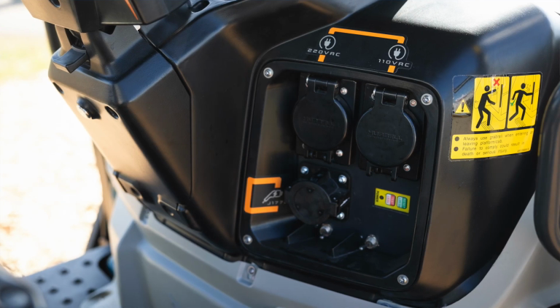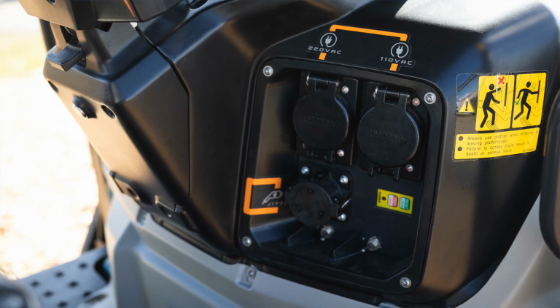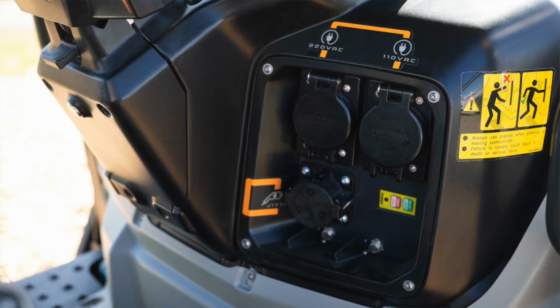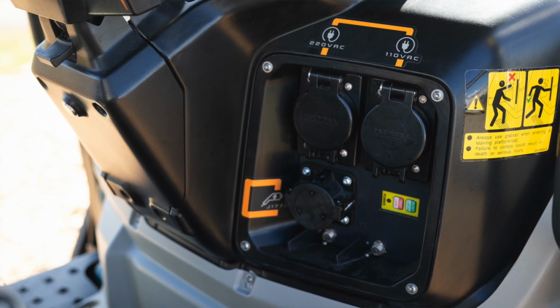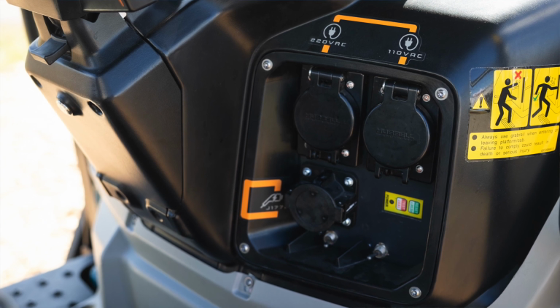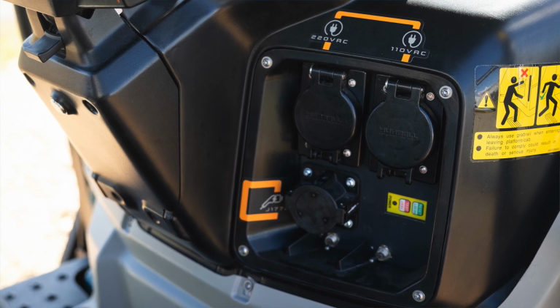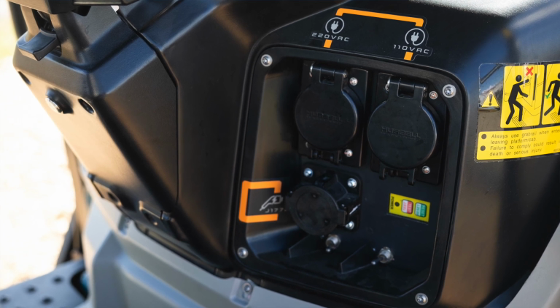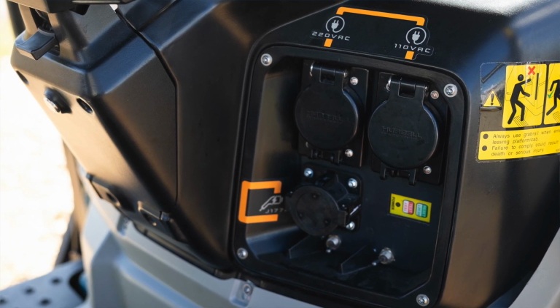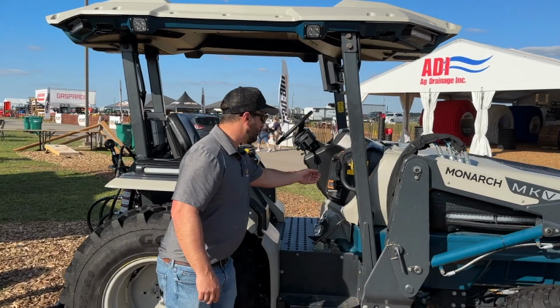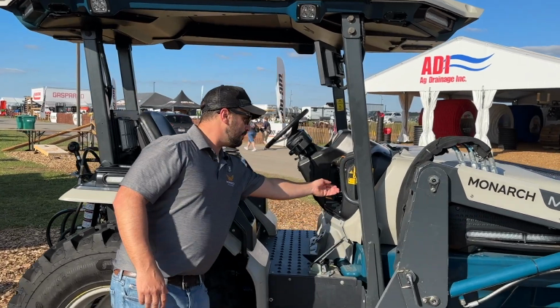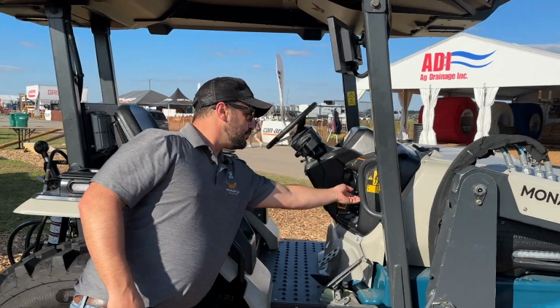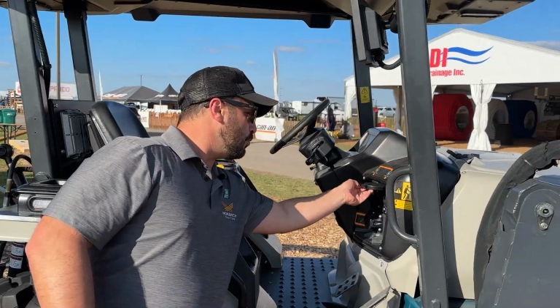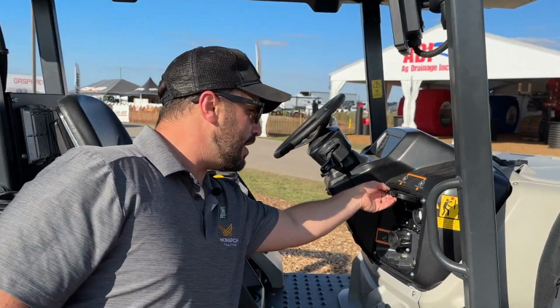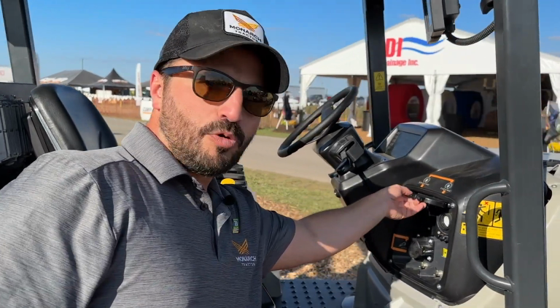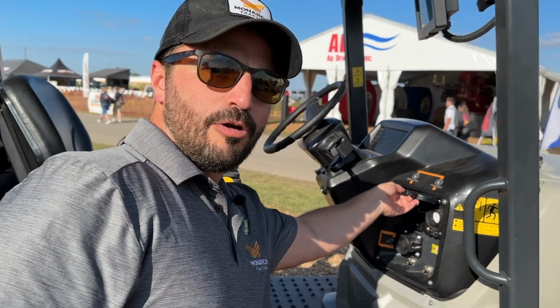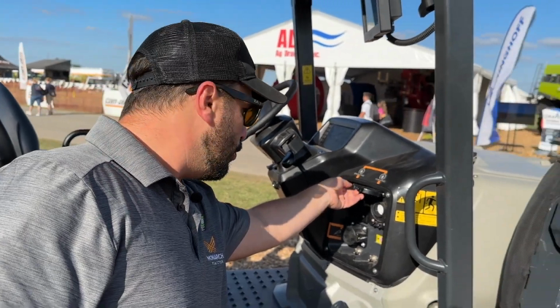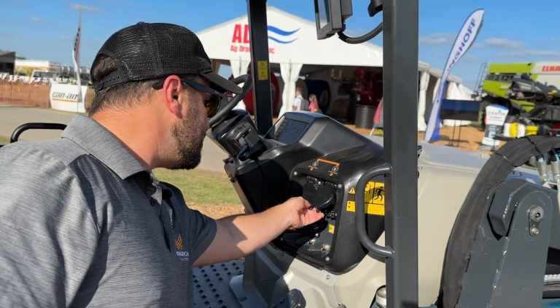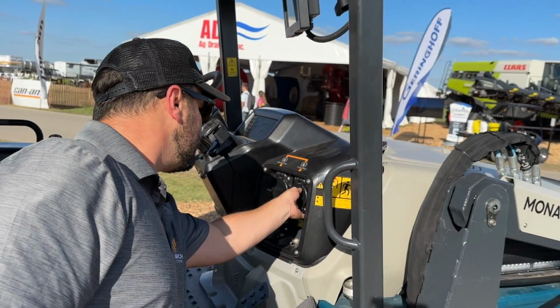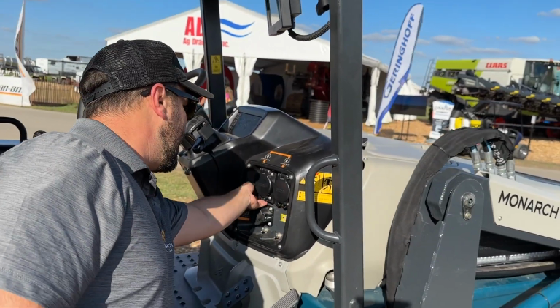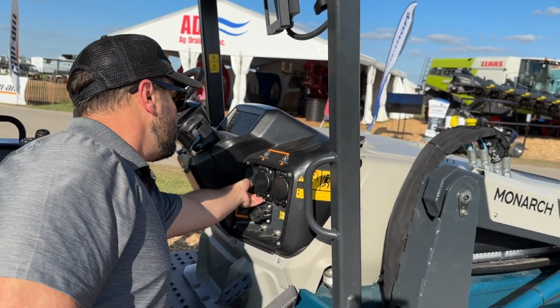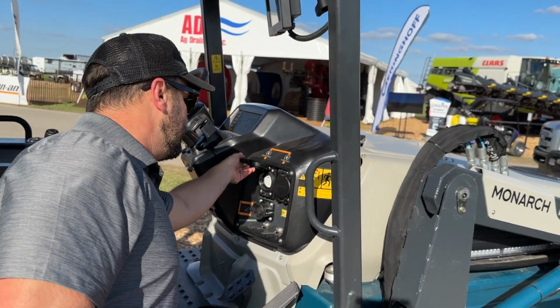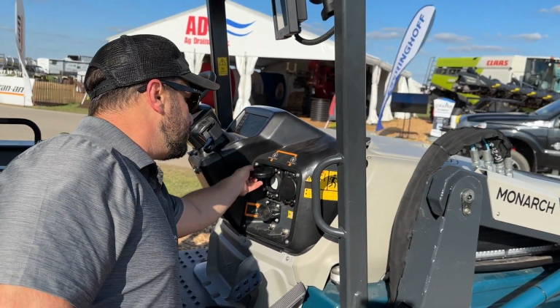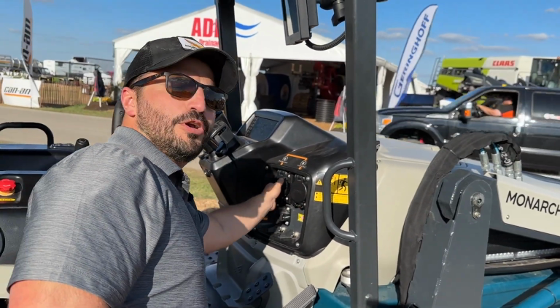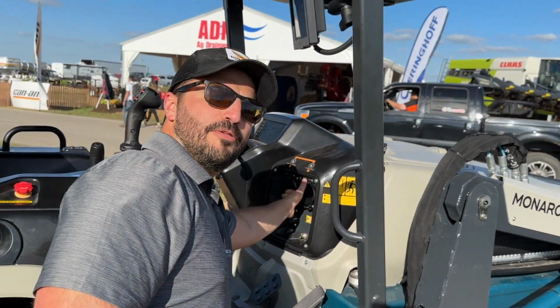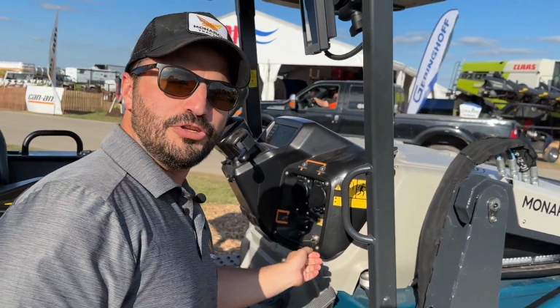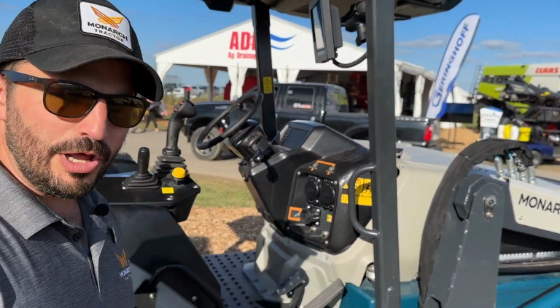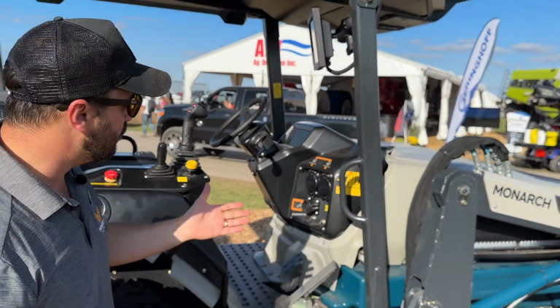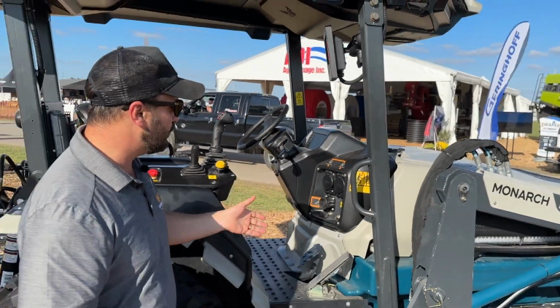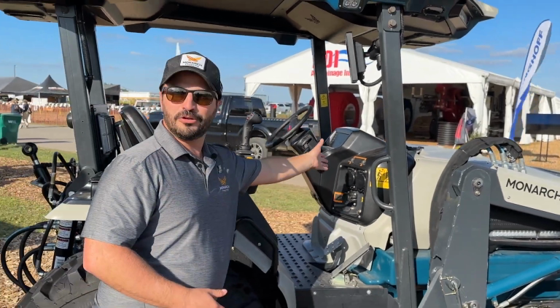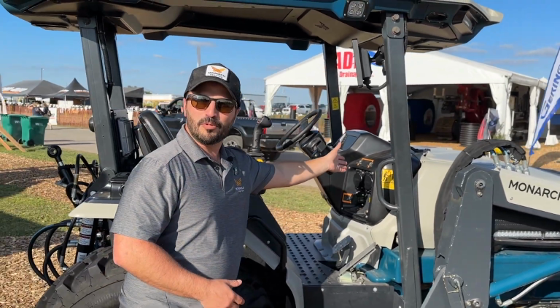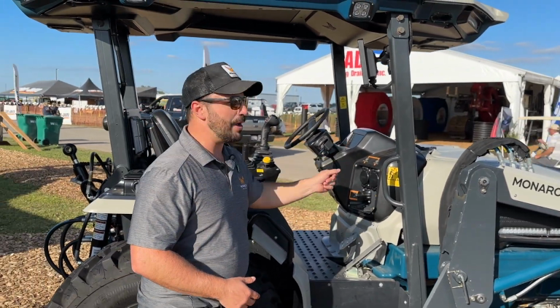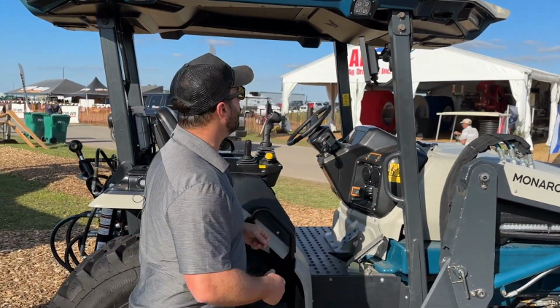Another feature that we have here is exportable power. We can export power at both 110 and 220. So for example, if you need to use a welder out in the middle of the field, we can provide the power for it.